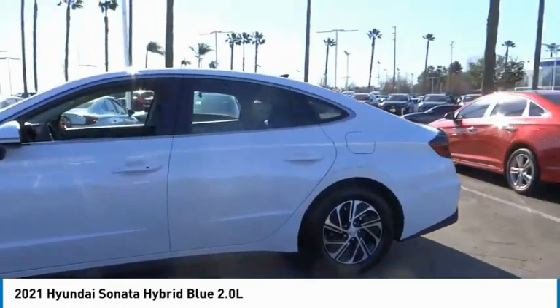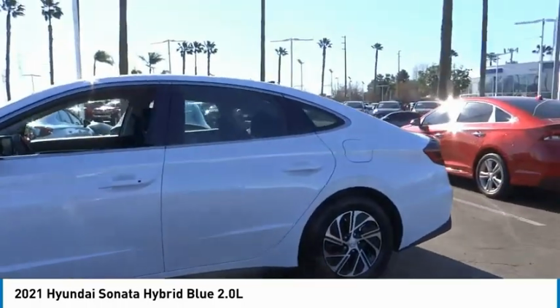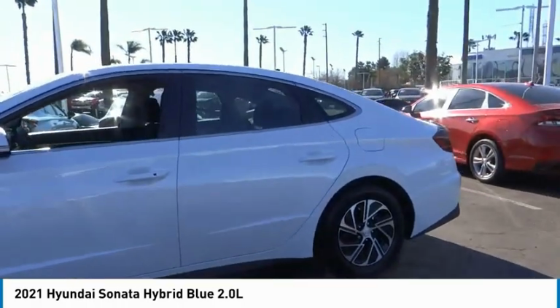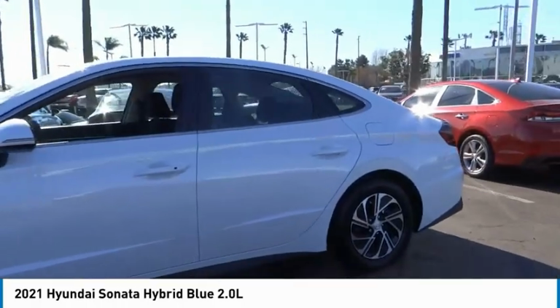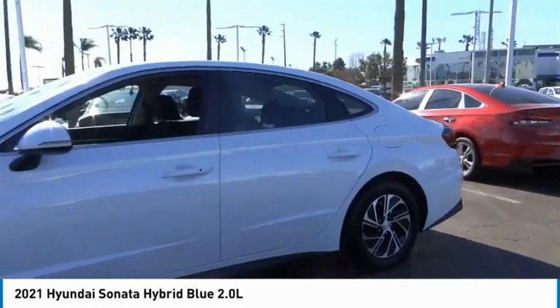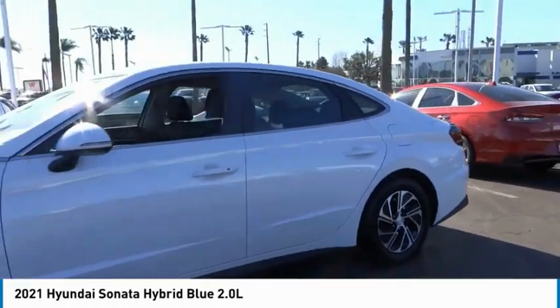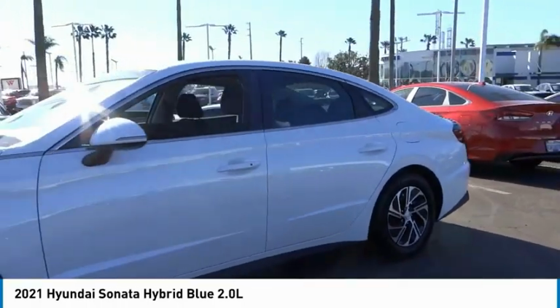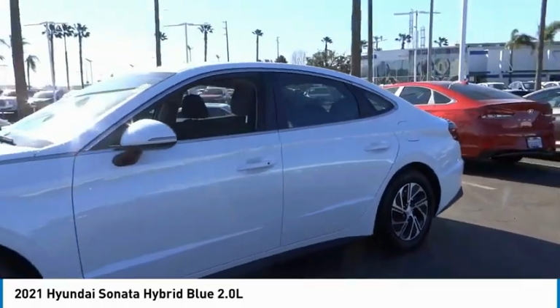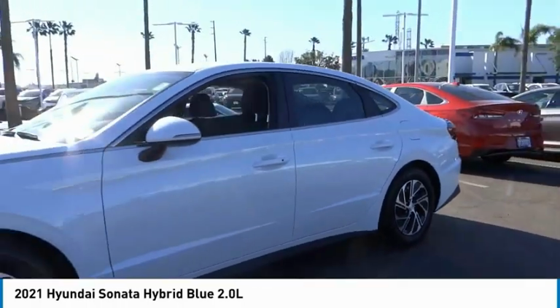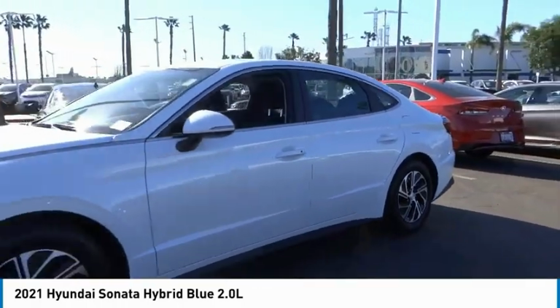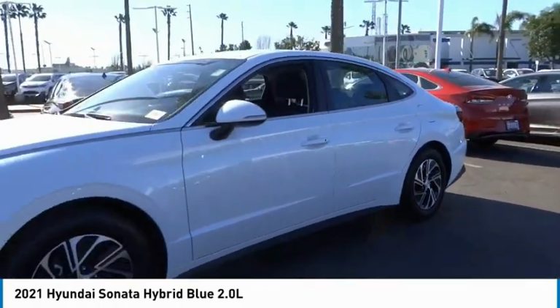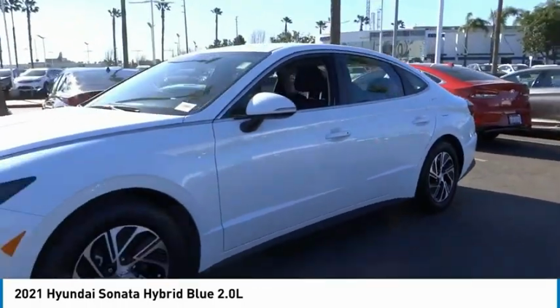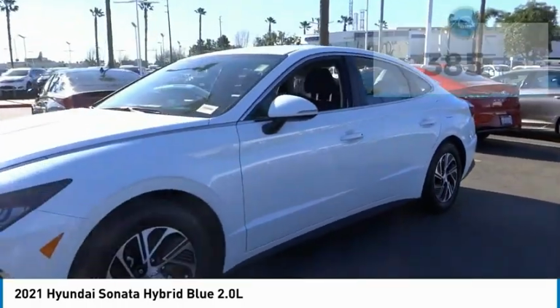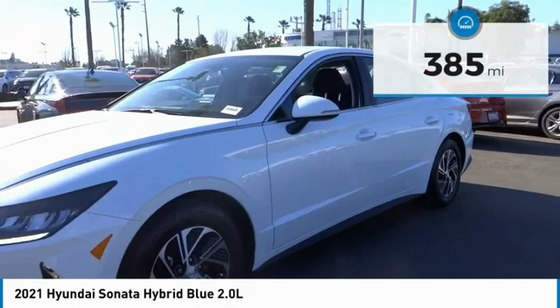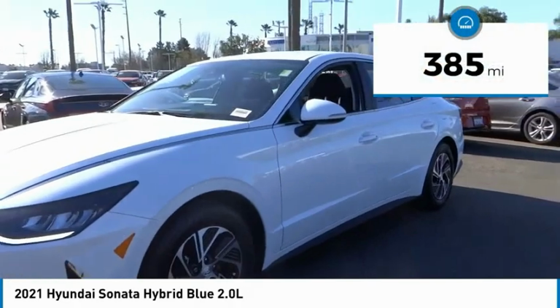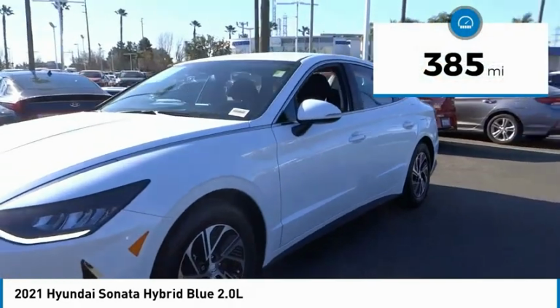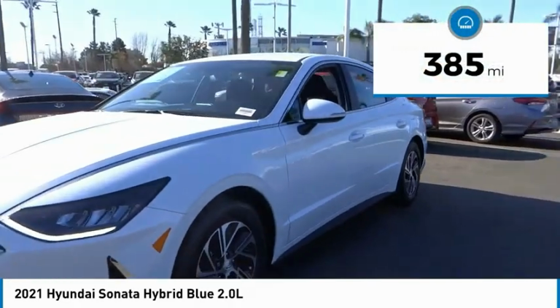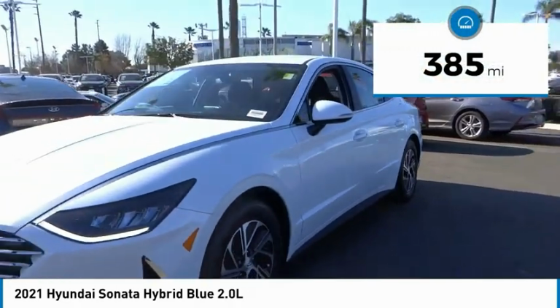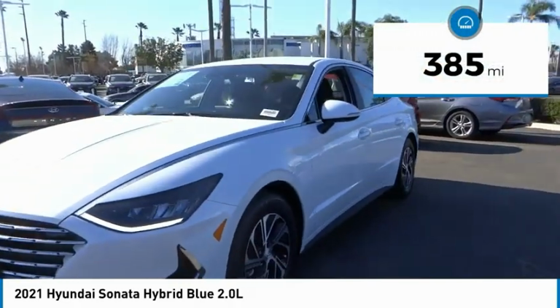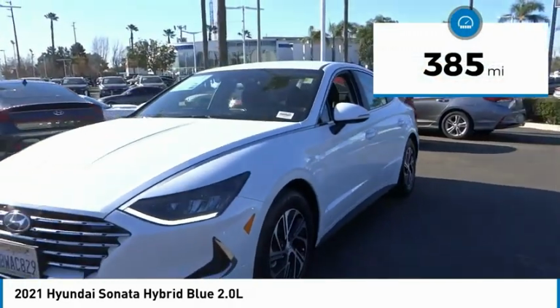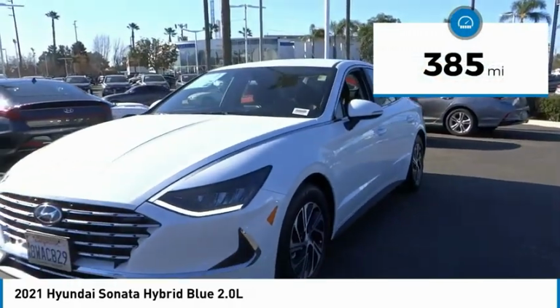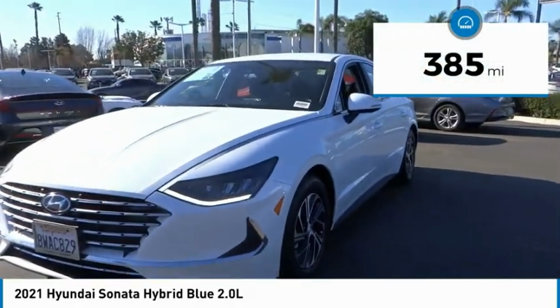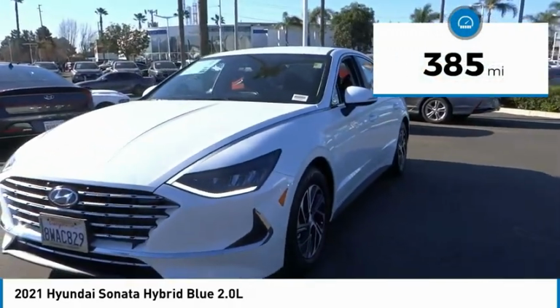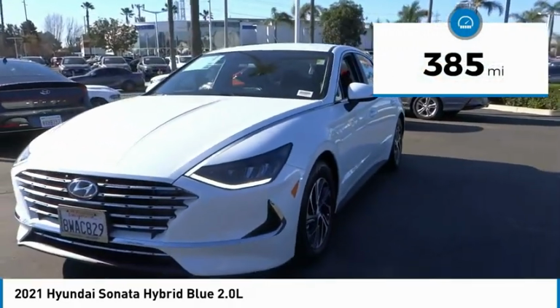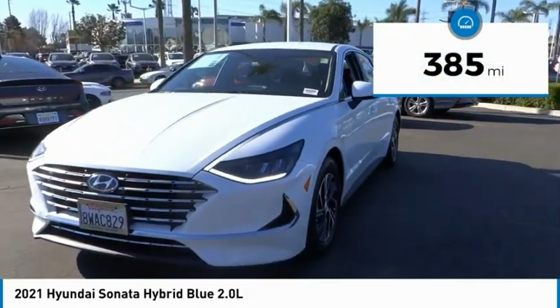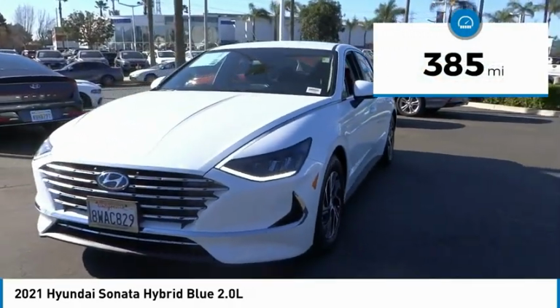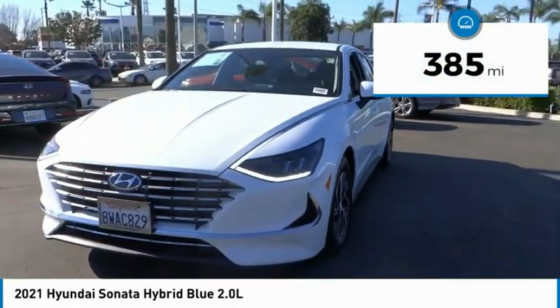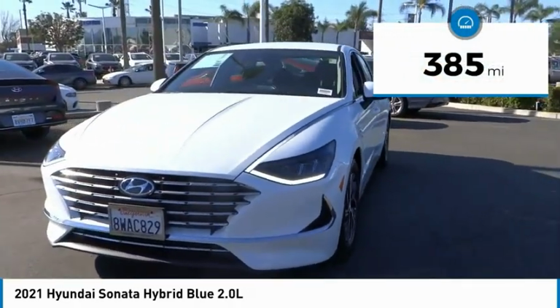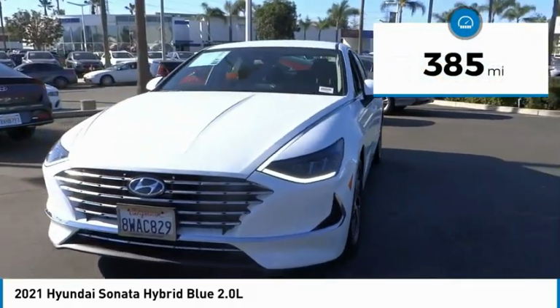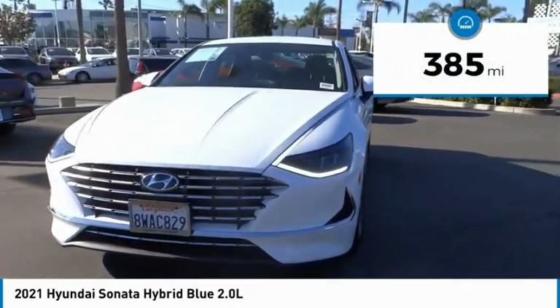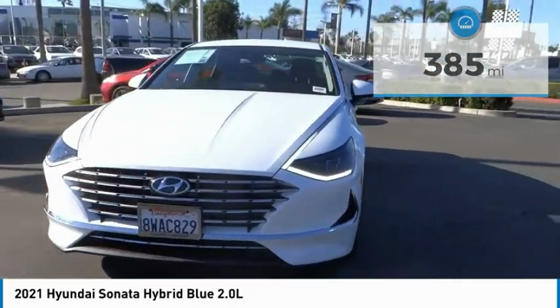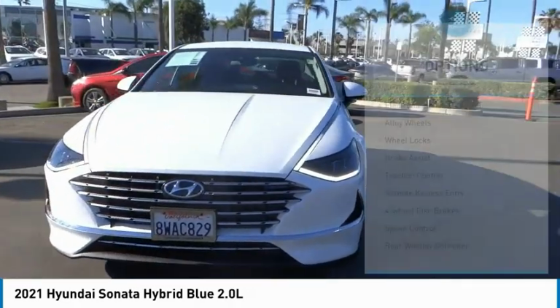More power, less fuel, no guilt. This vehicle has less than 400 miles. Here are some of this vehicle's great options.